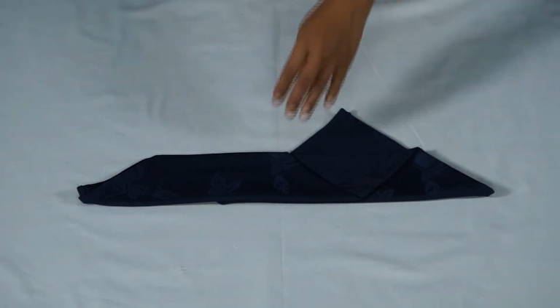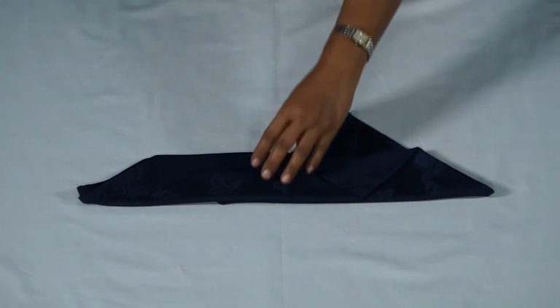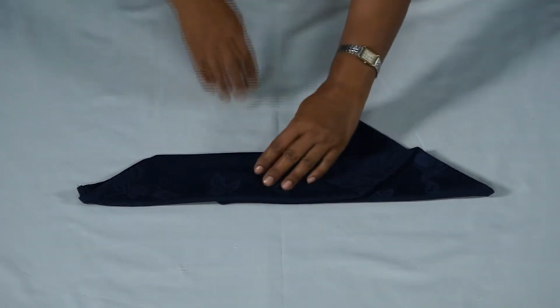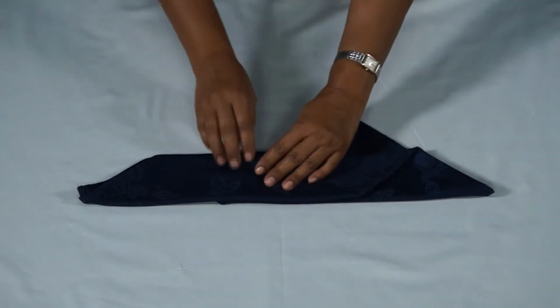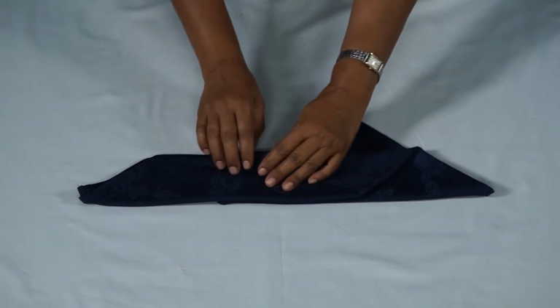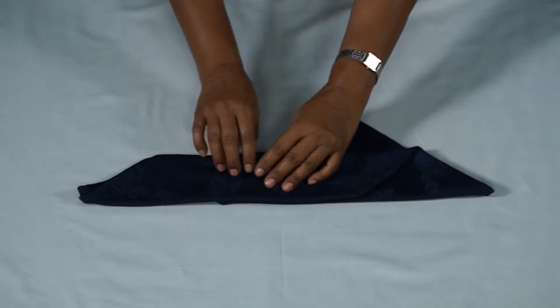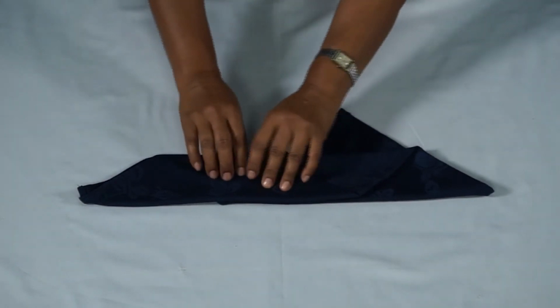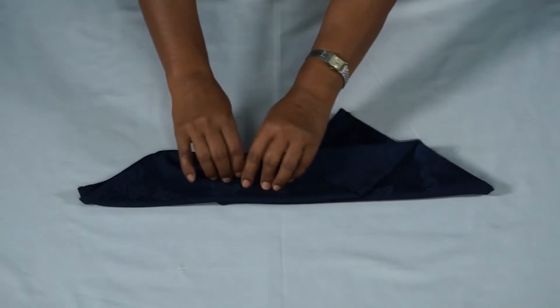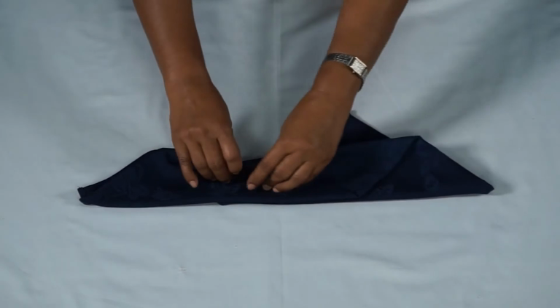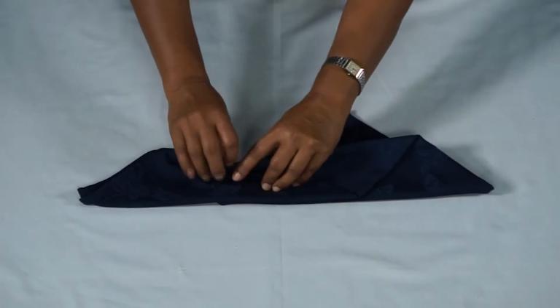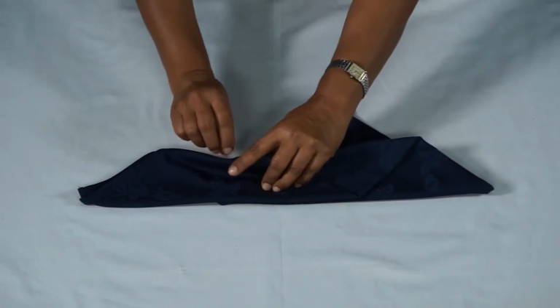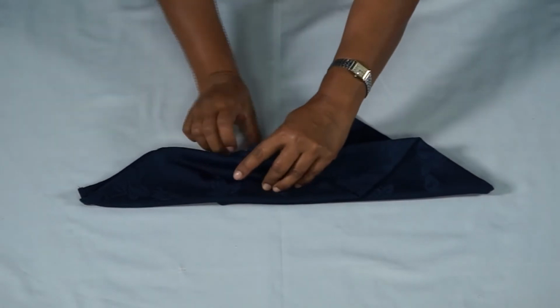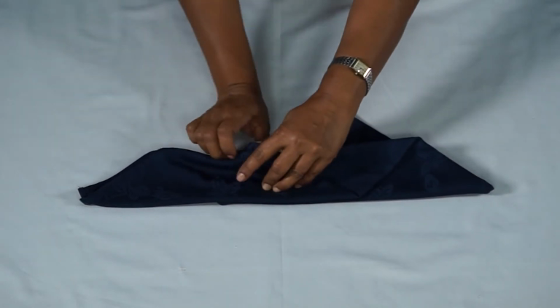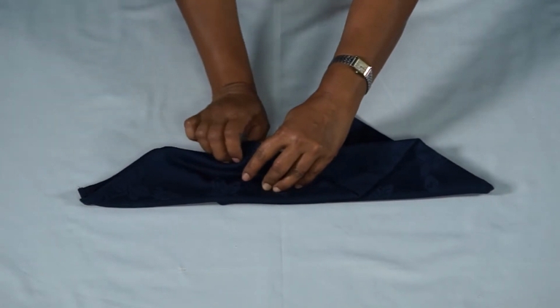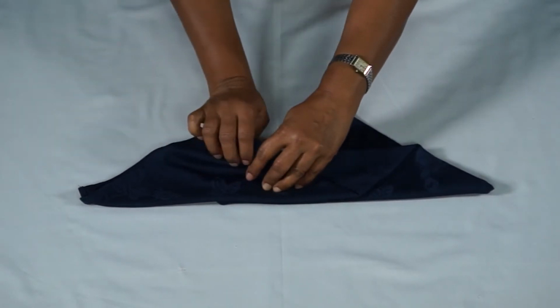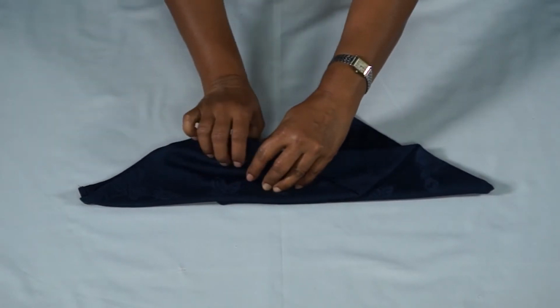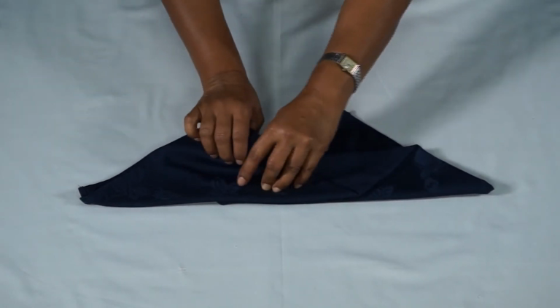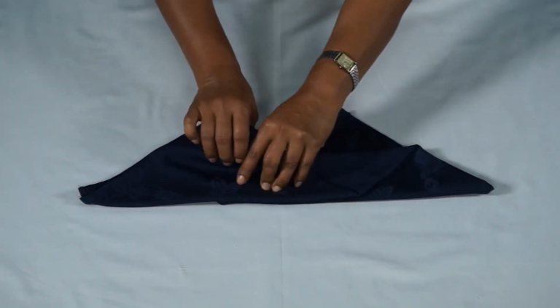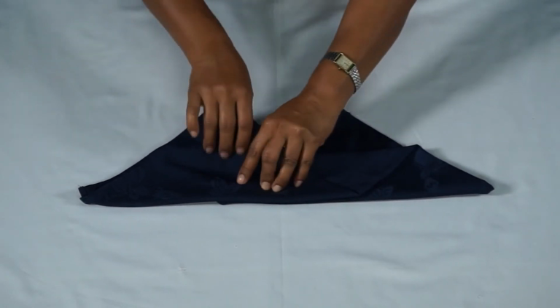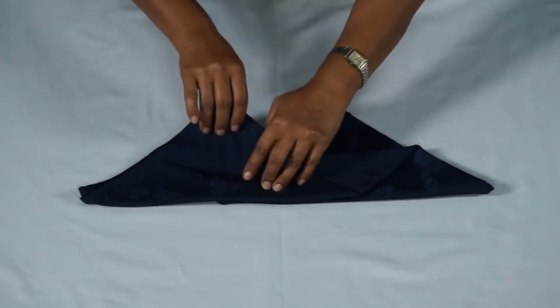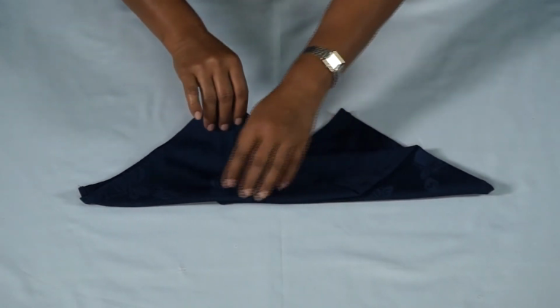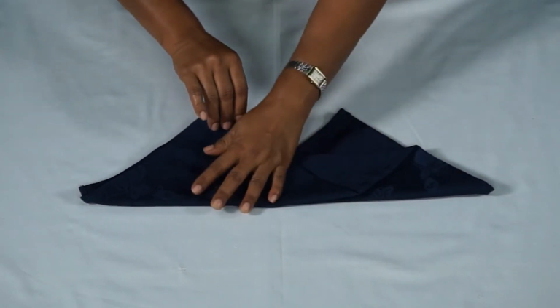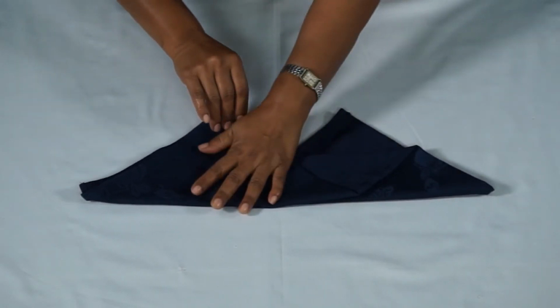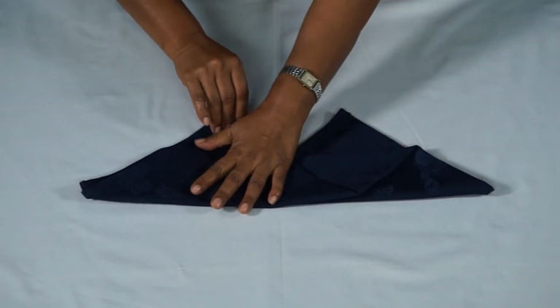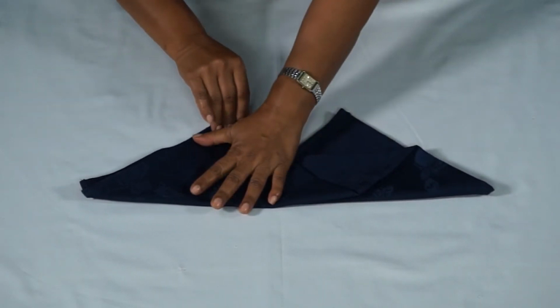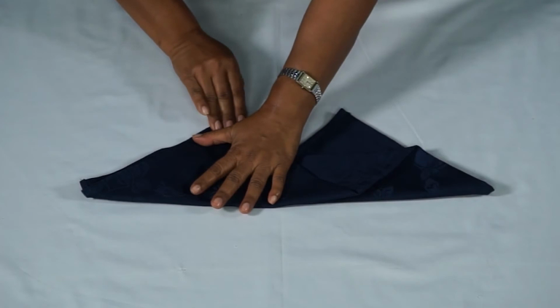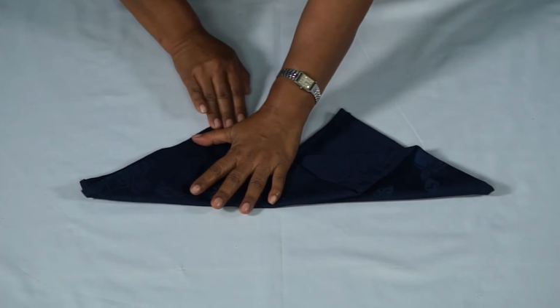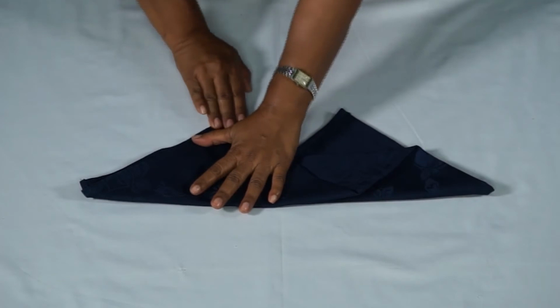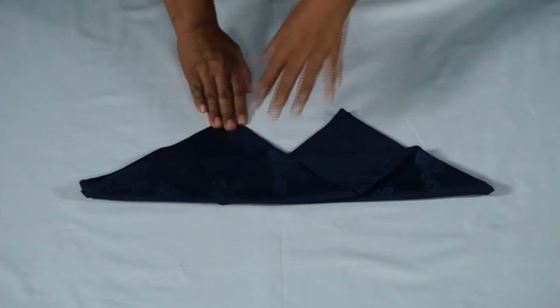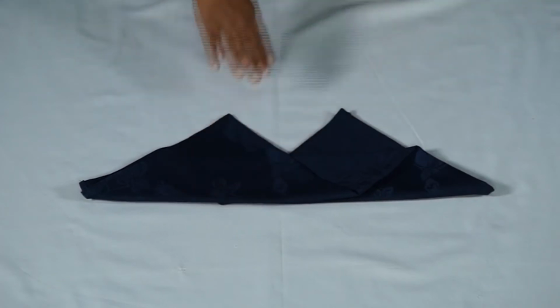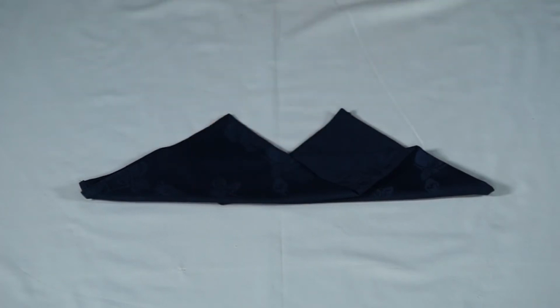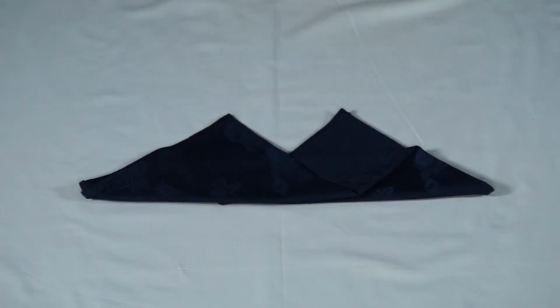Reach underneath and pull out the flap on the right, making the near side come to two points as seen here.